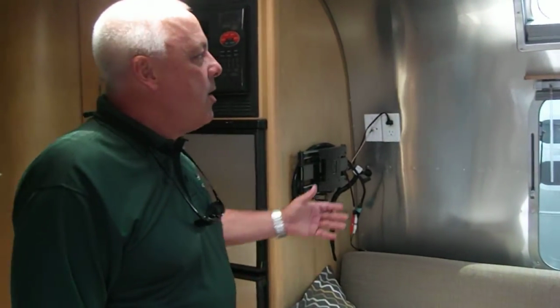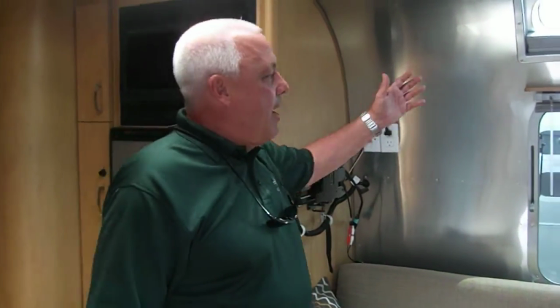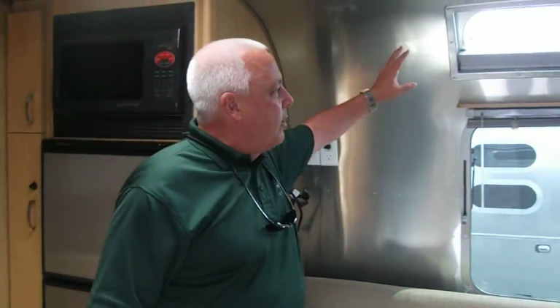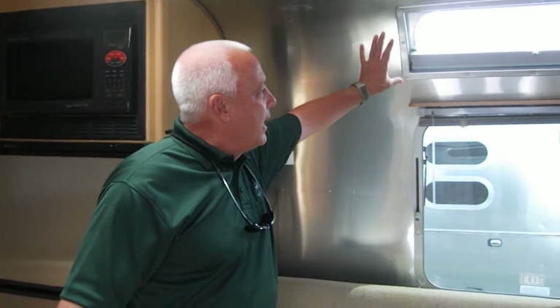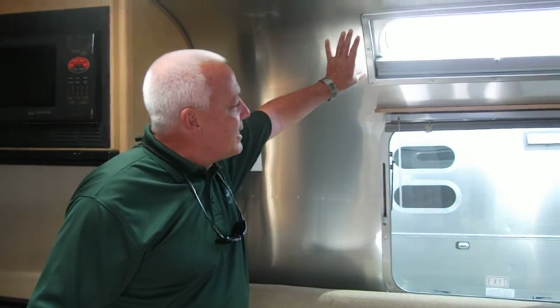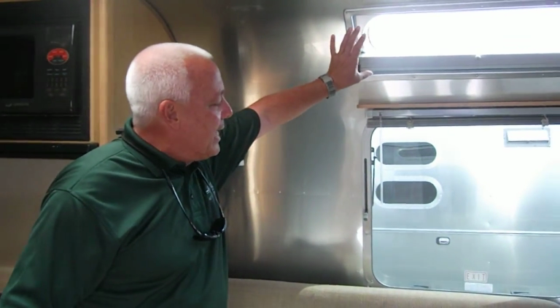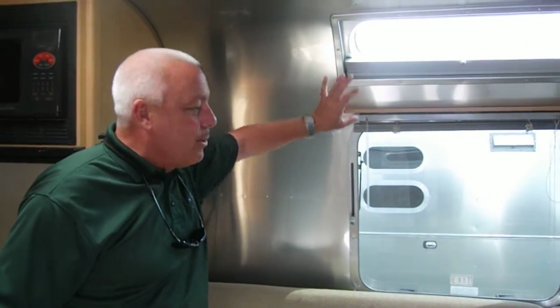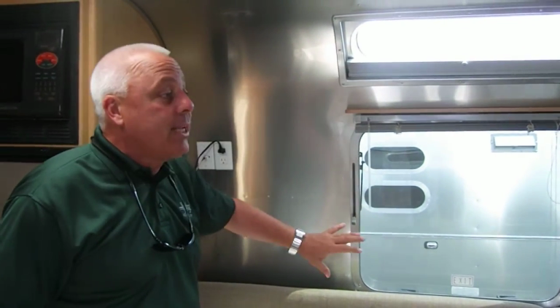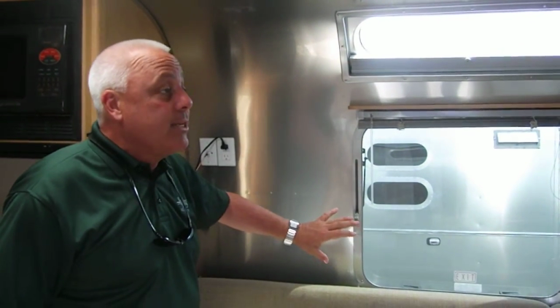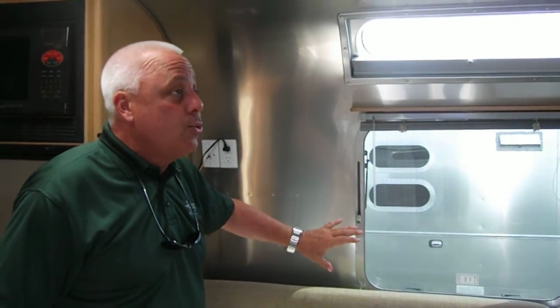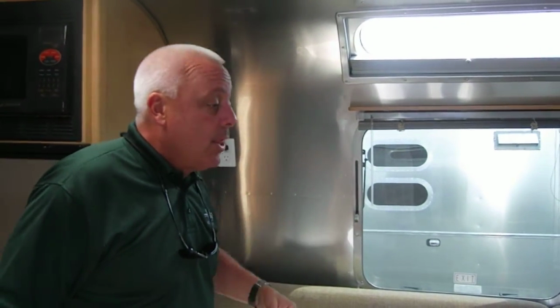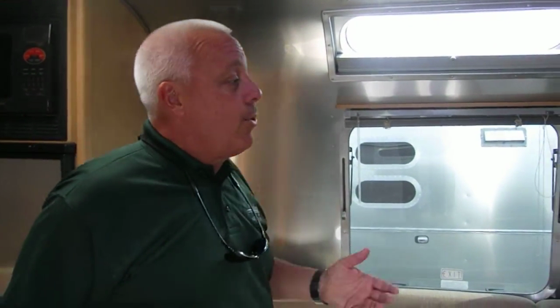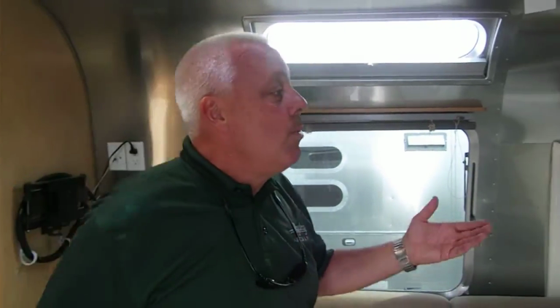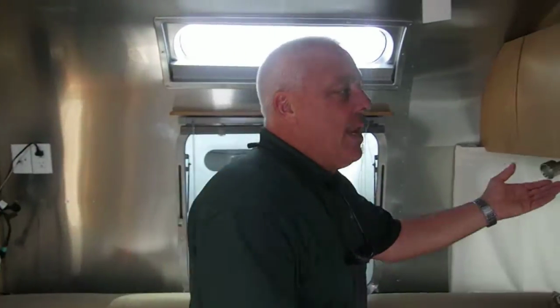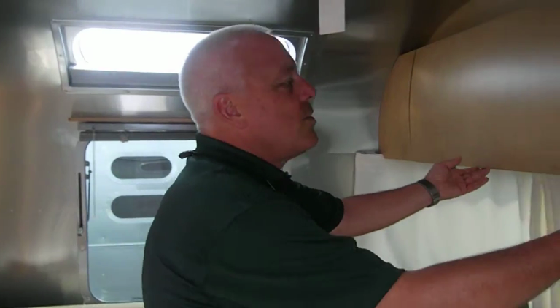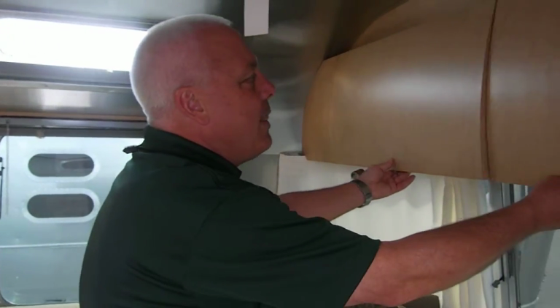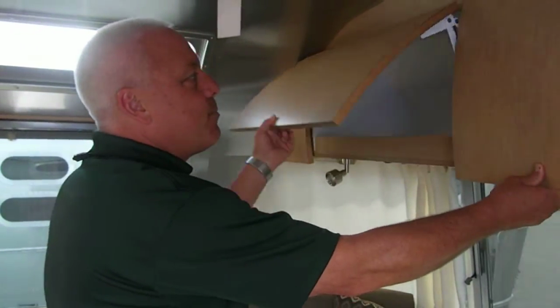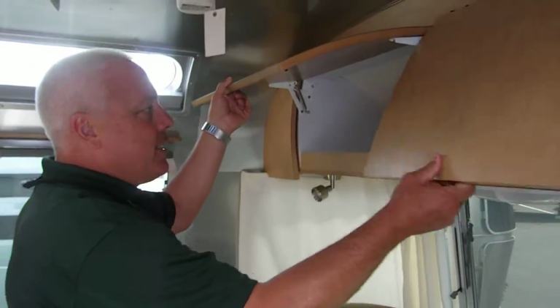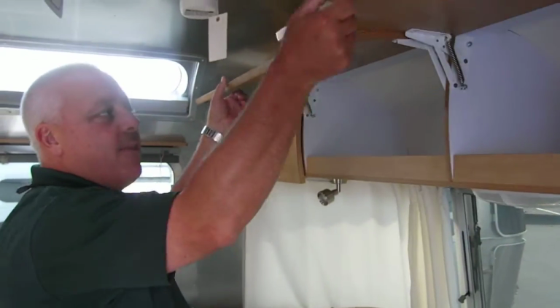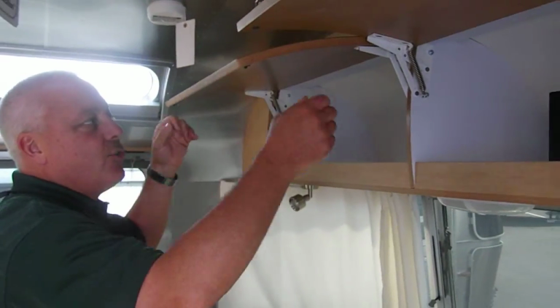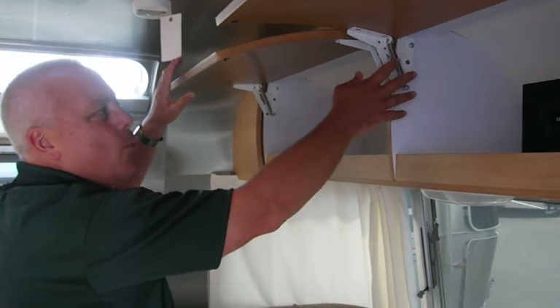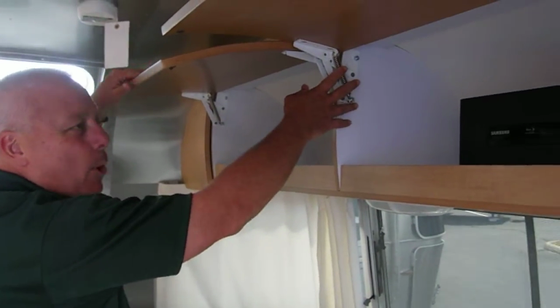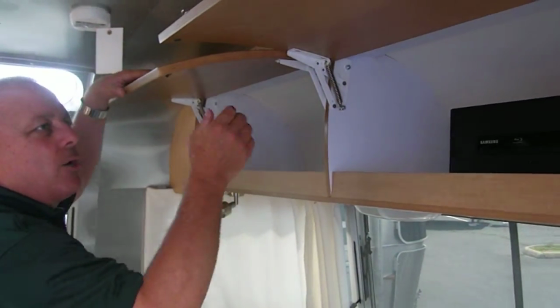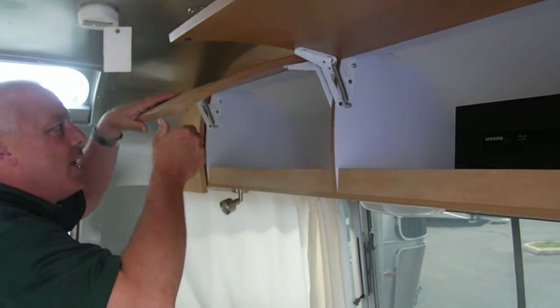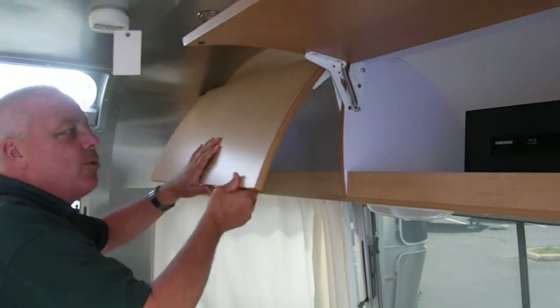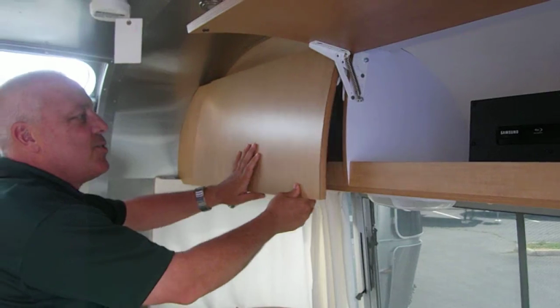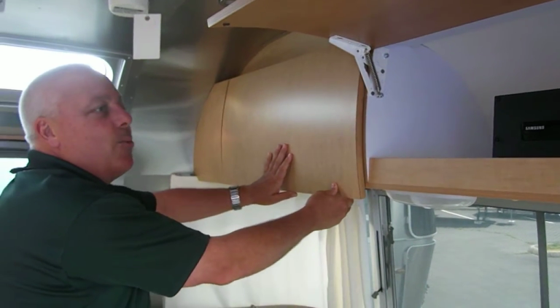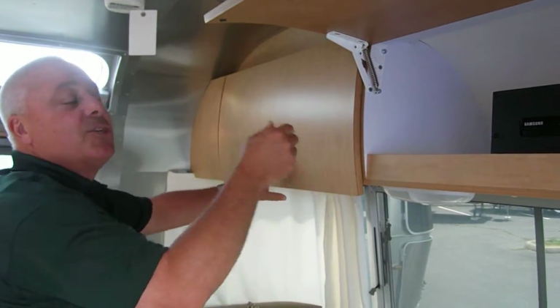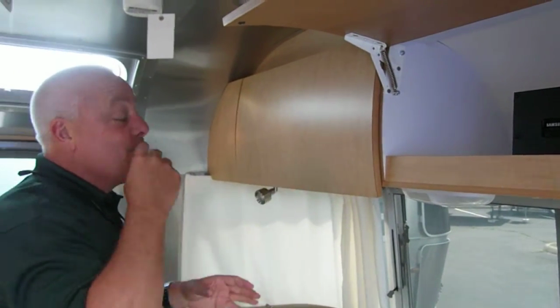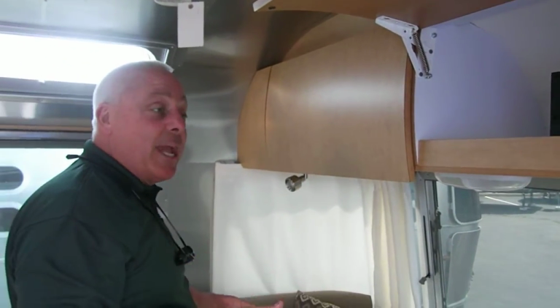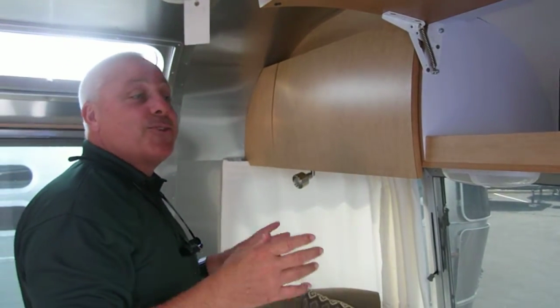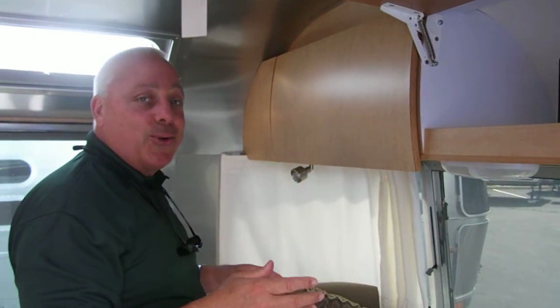You have these wonderful iconic skylights here that bring light into the room. The way this product is manufactured — we bolt hardware in. There are no staples, there's no glue.